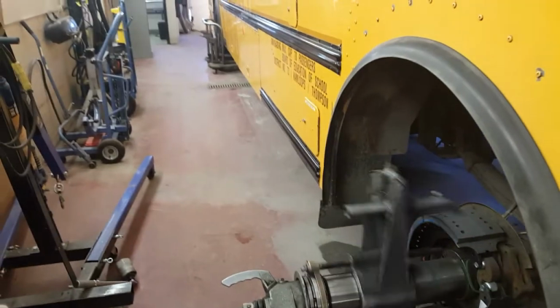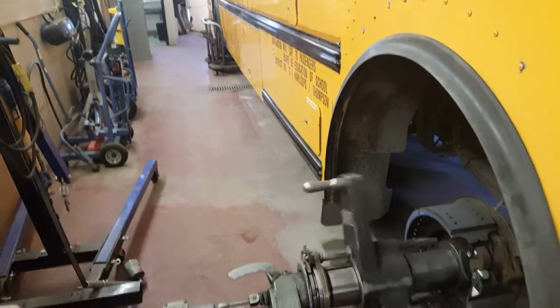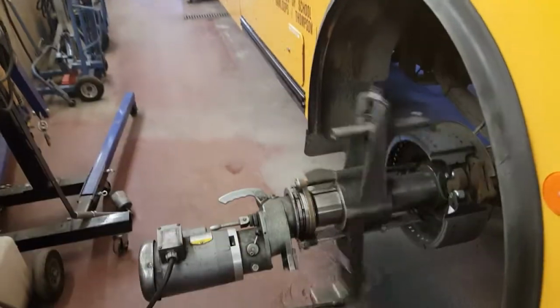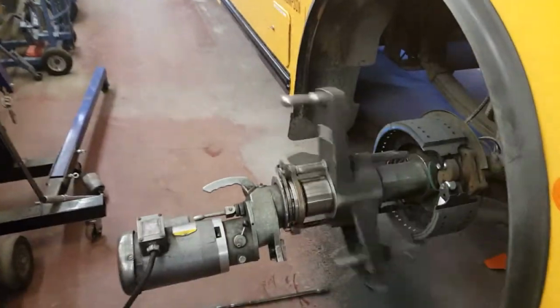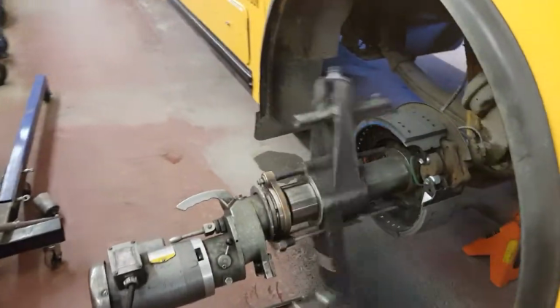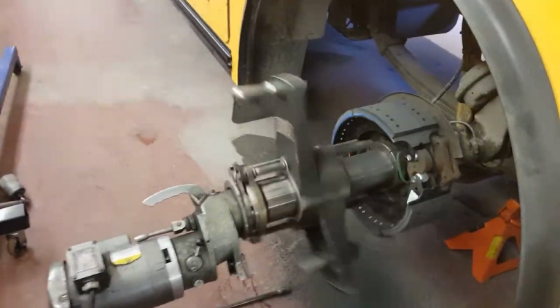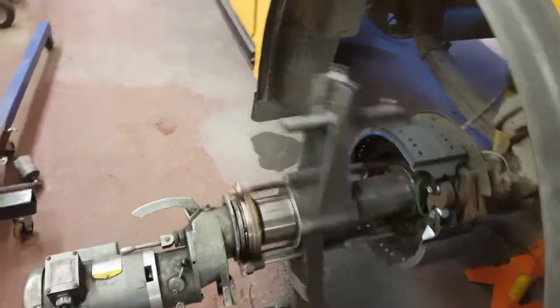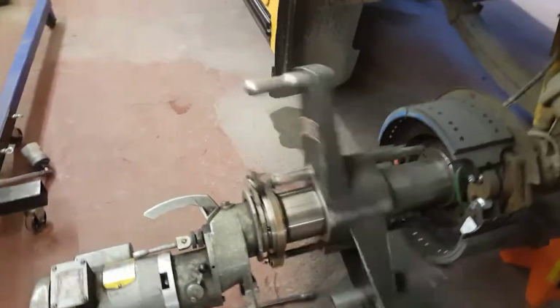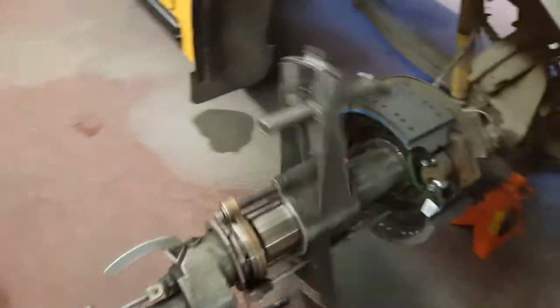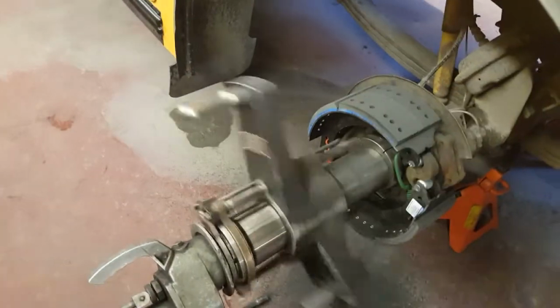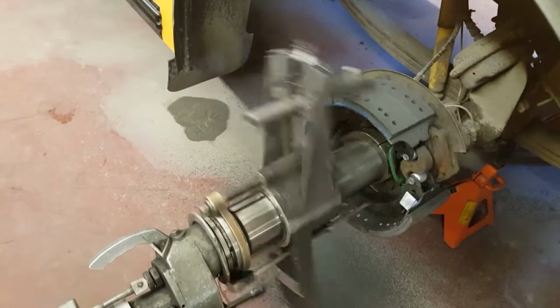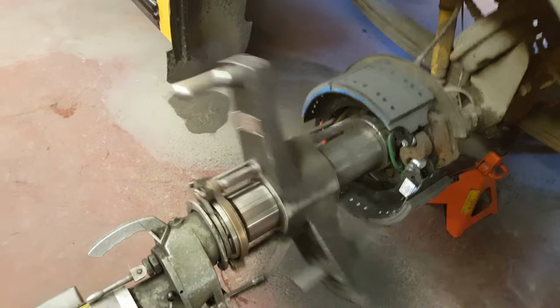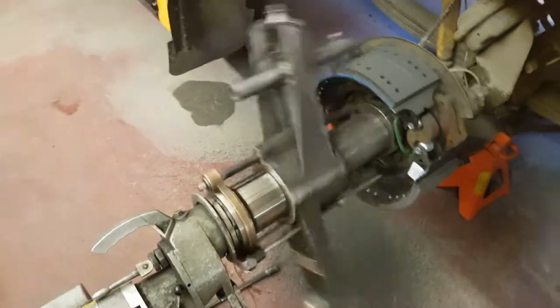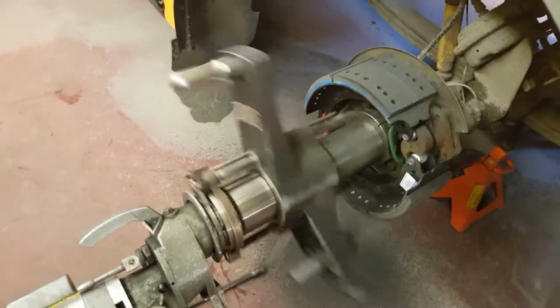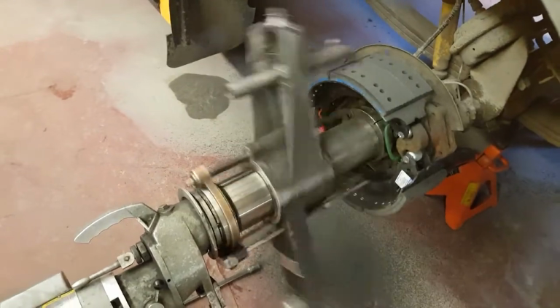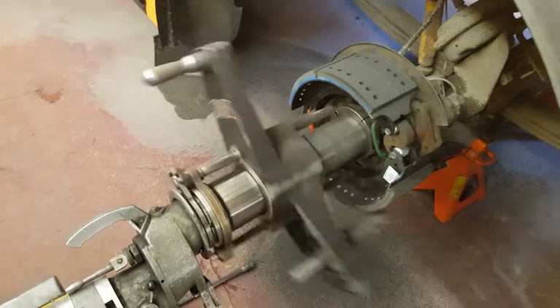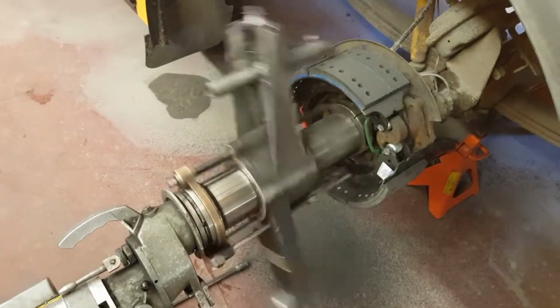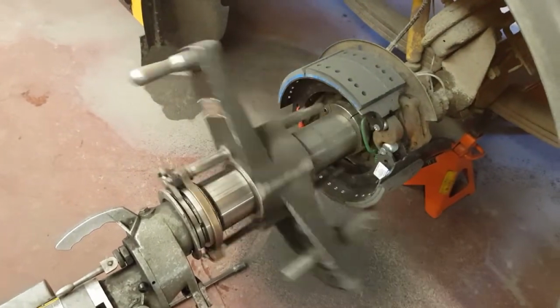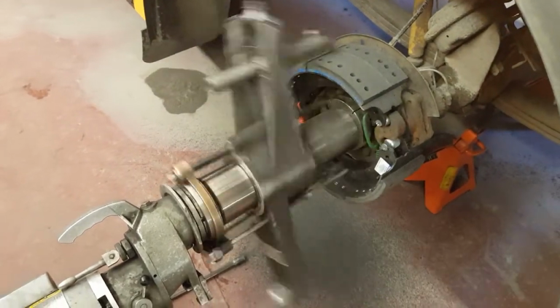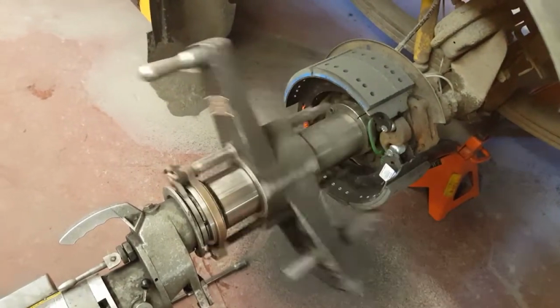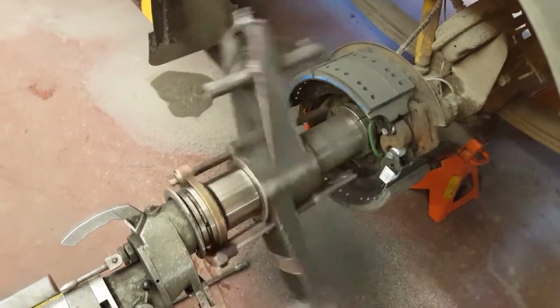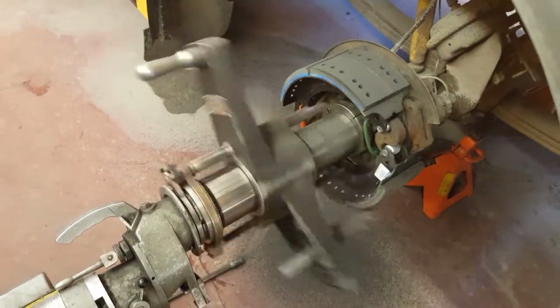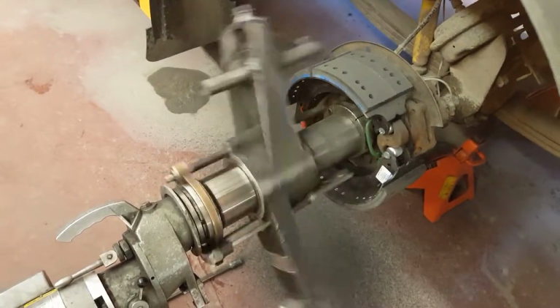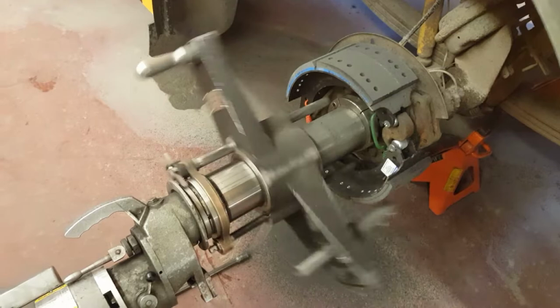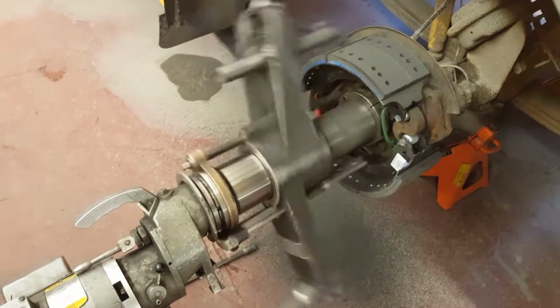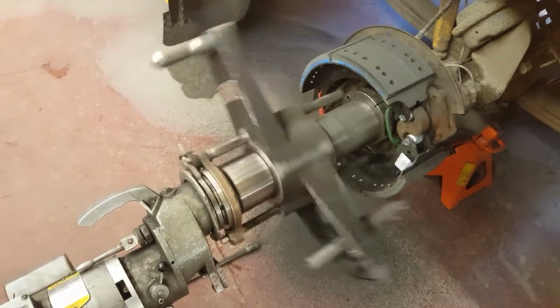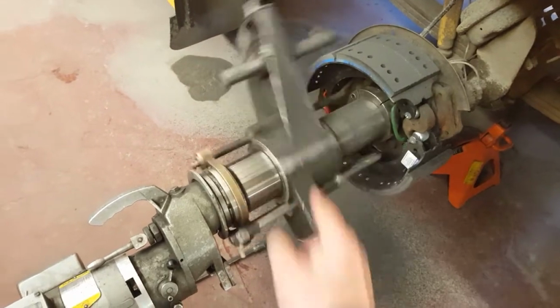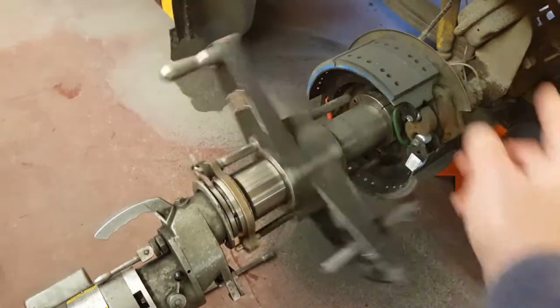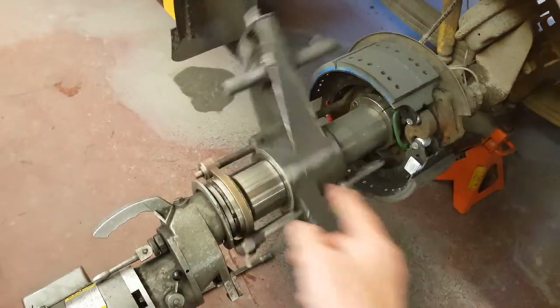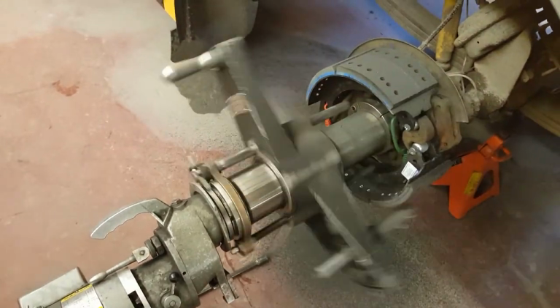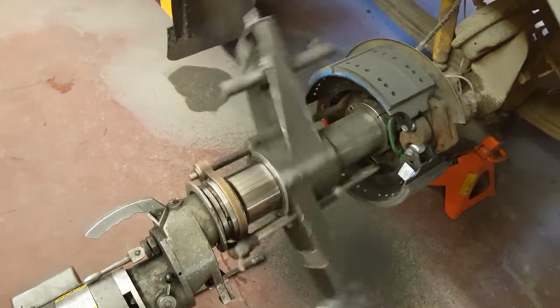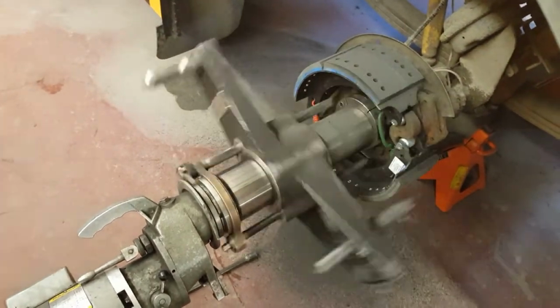This is a brake shoe machining machine. It works very well for uneven brakes, brake shatter, brake noises, and to get 100% contact on the drum by machining the drum as well.